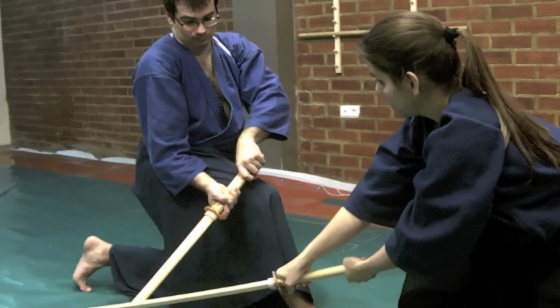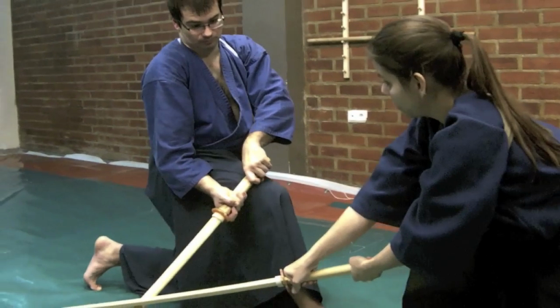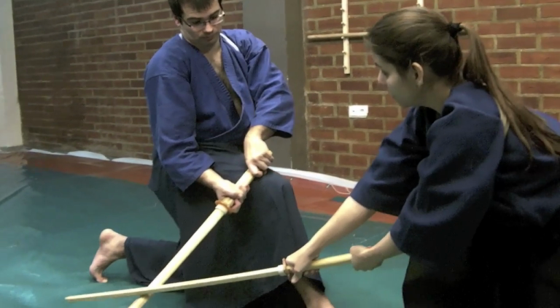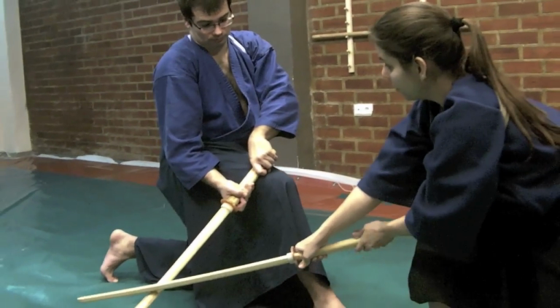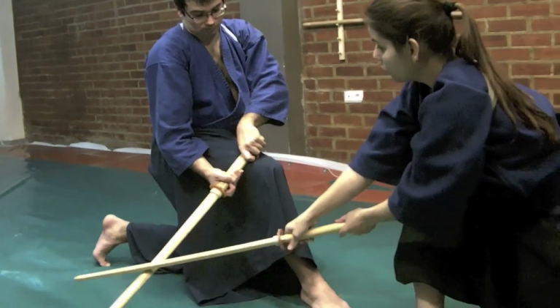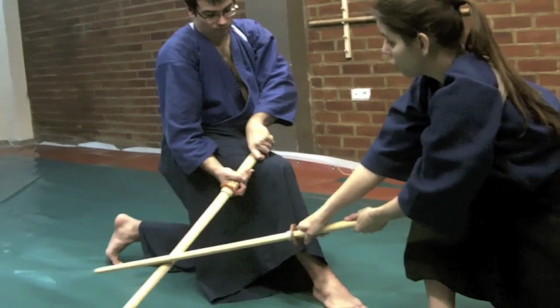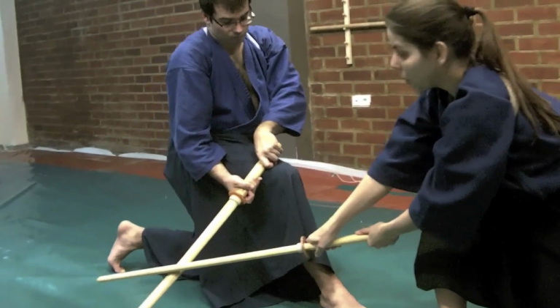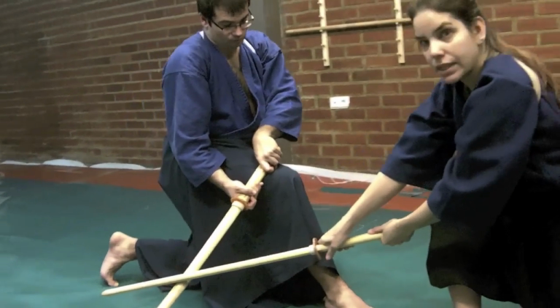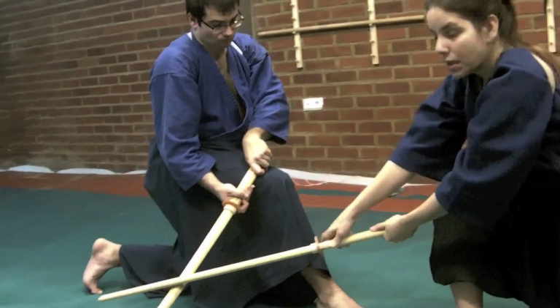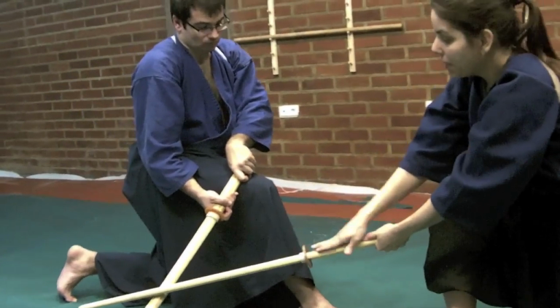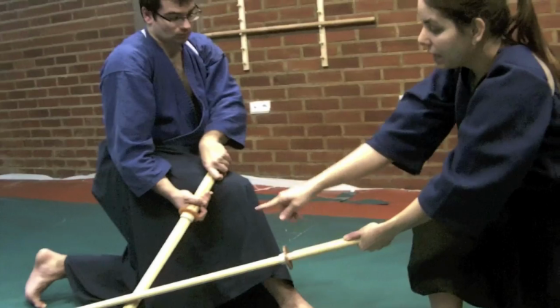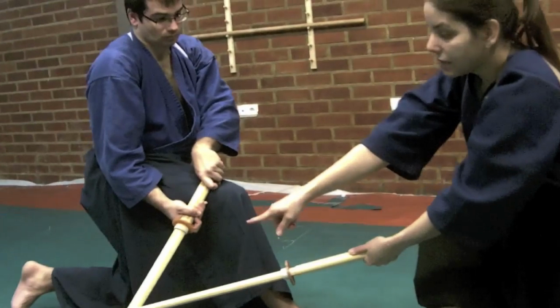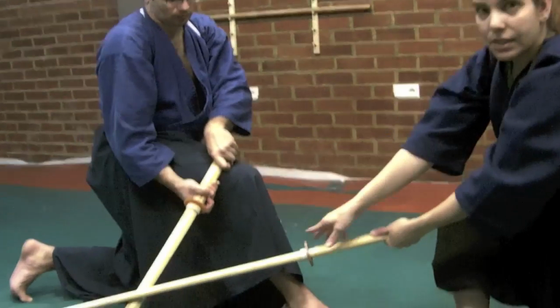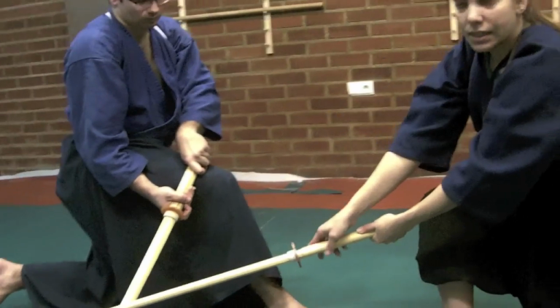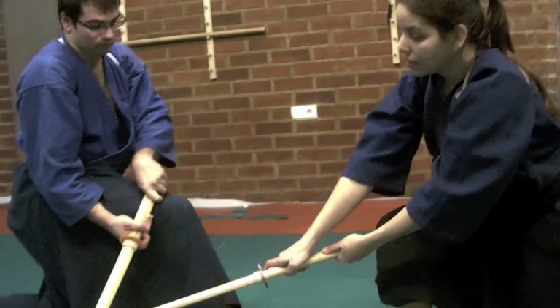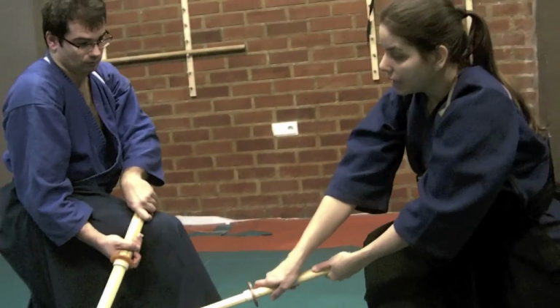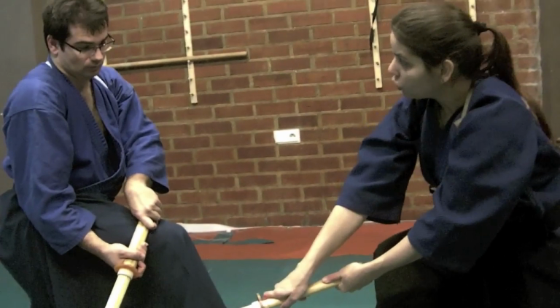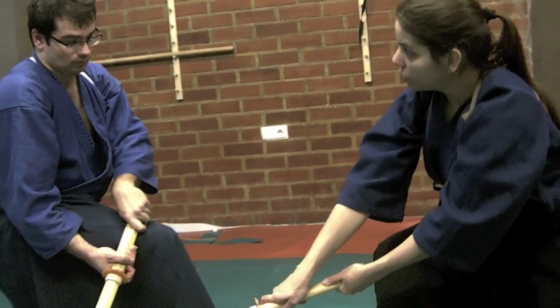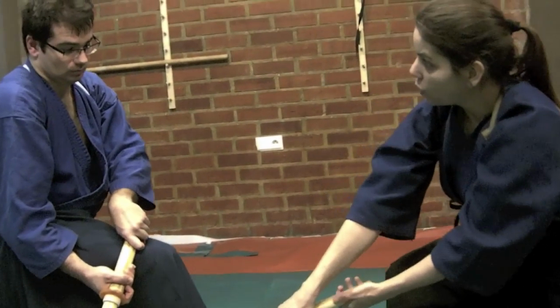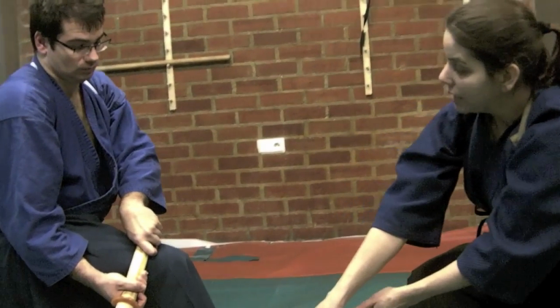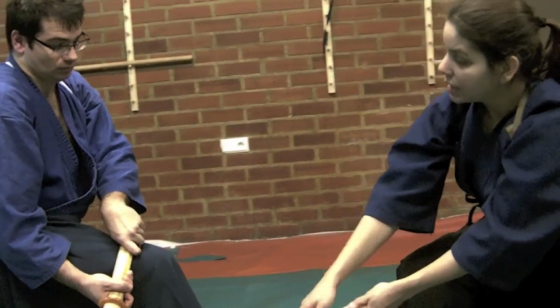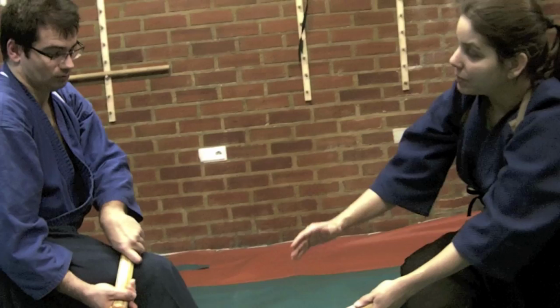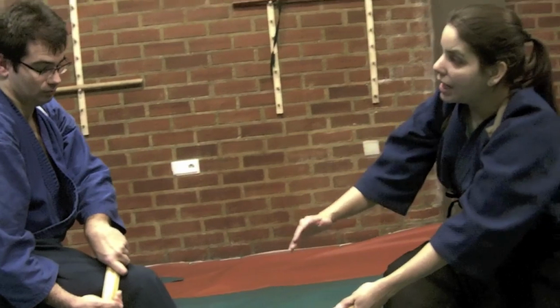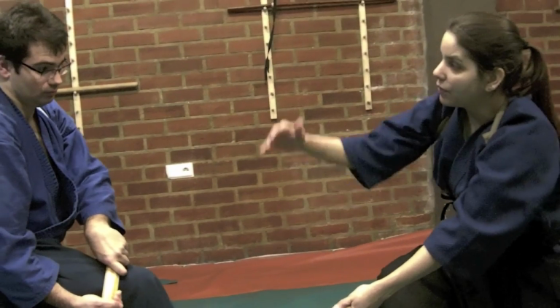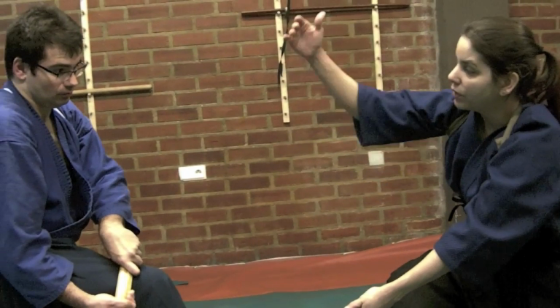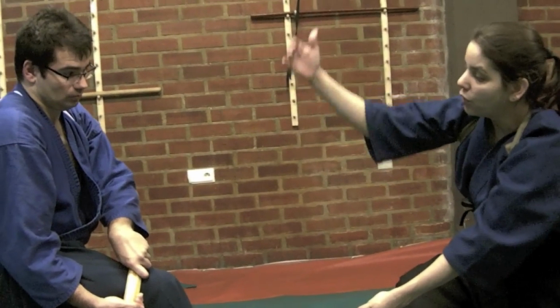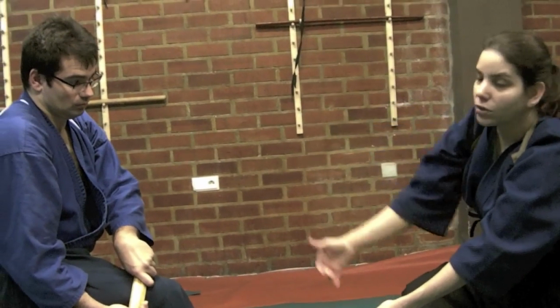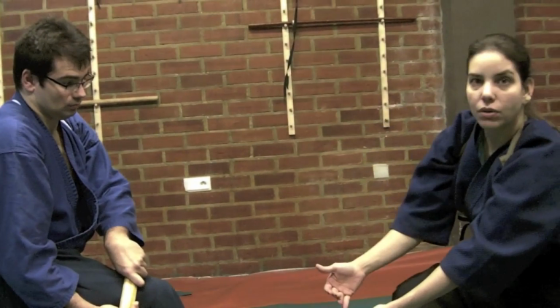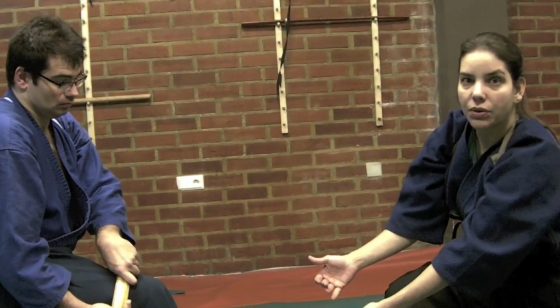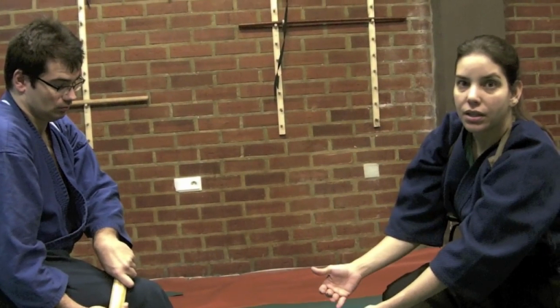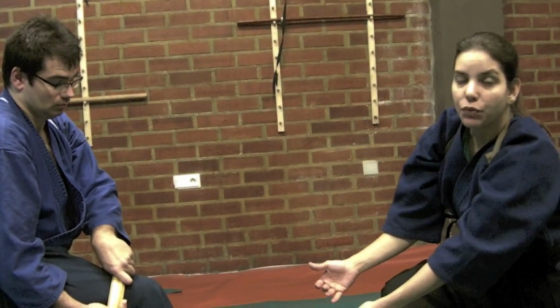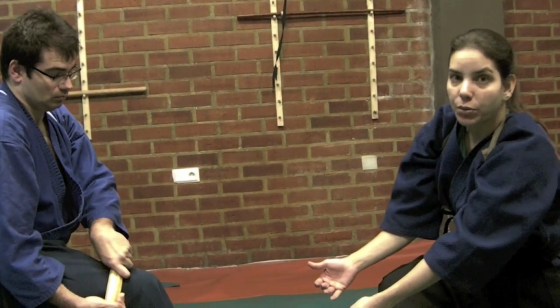At the same time, I am pressing my blade against his, and I am controlling the sword at the same time that I have the whole frontal area vulnerable.